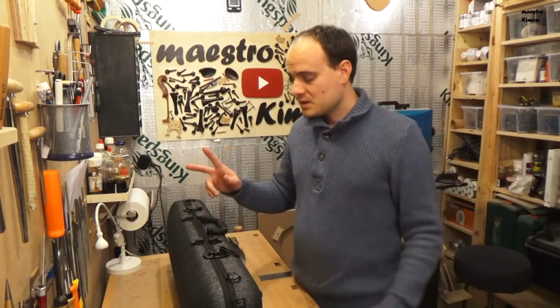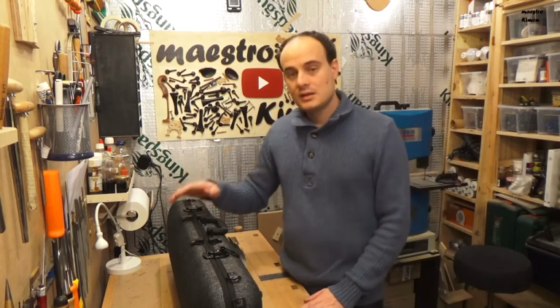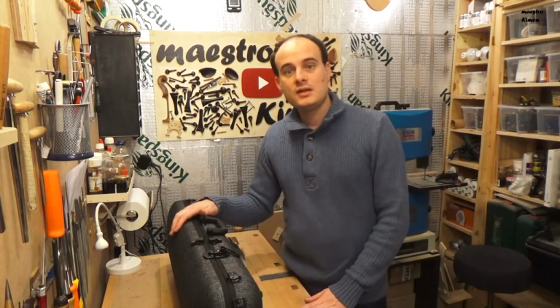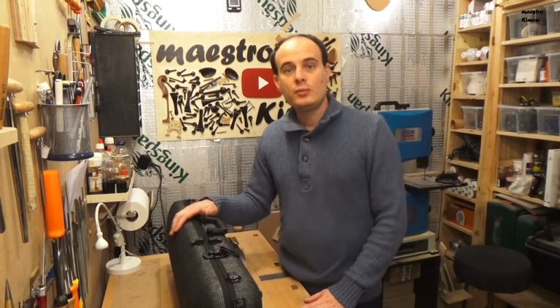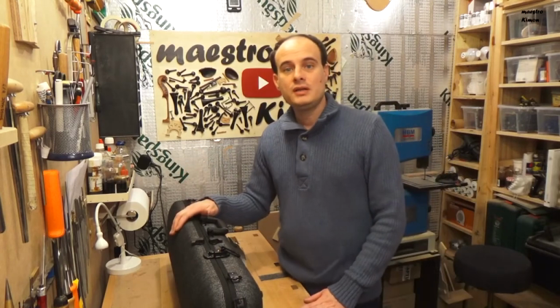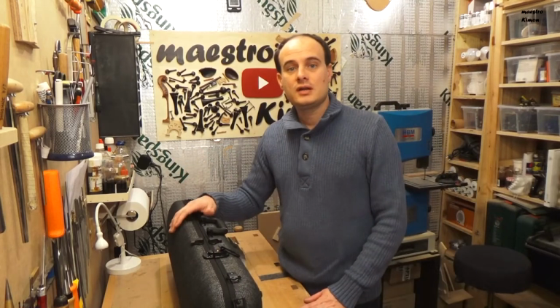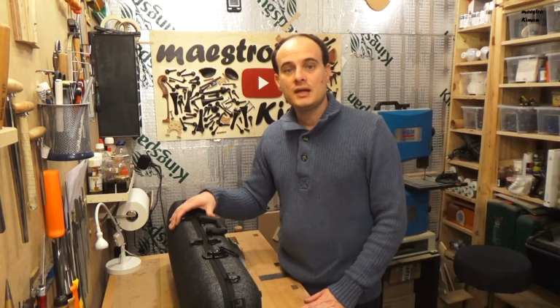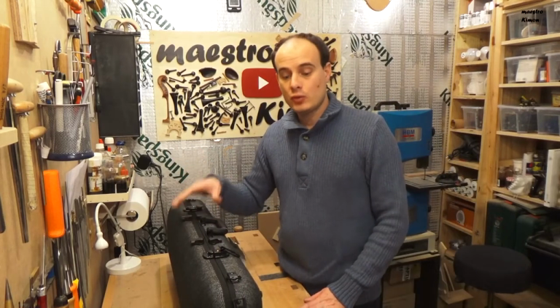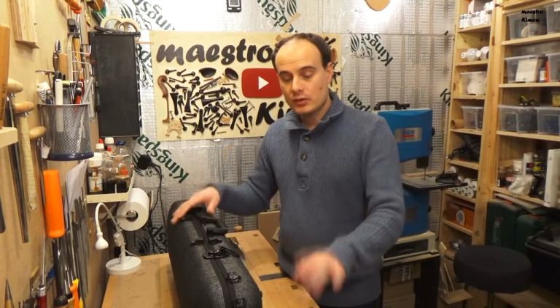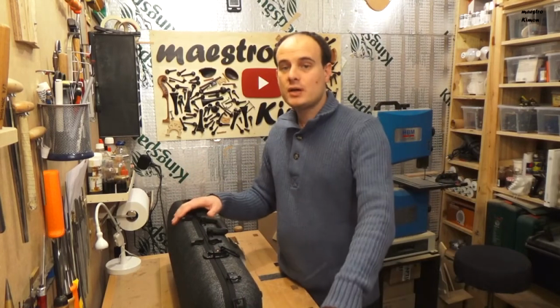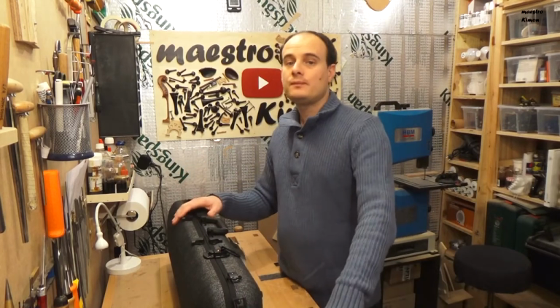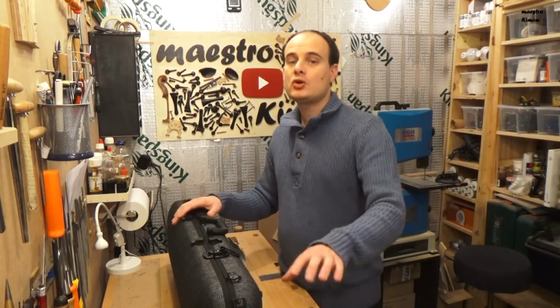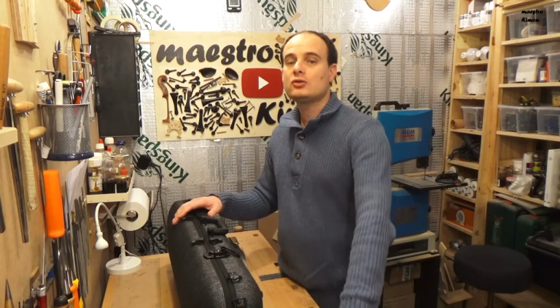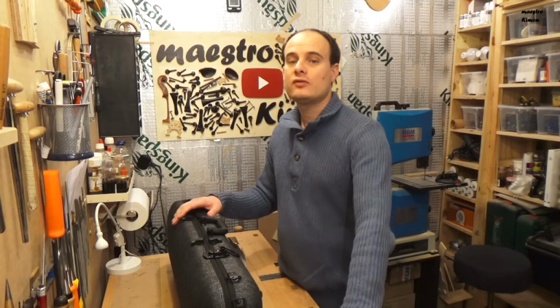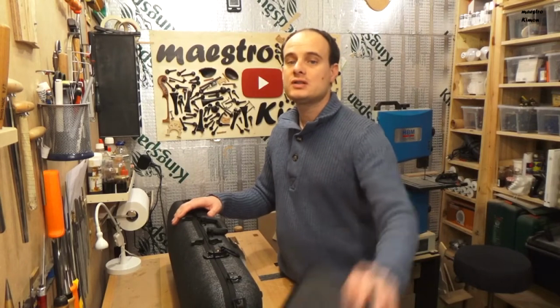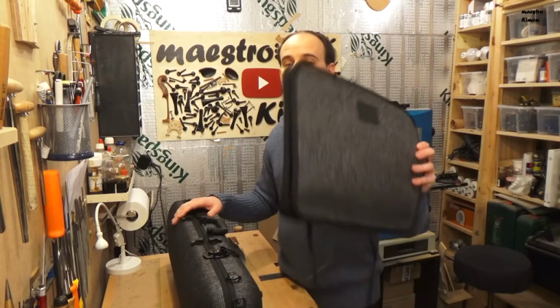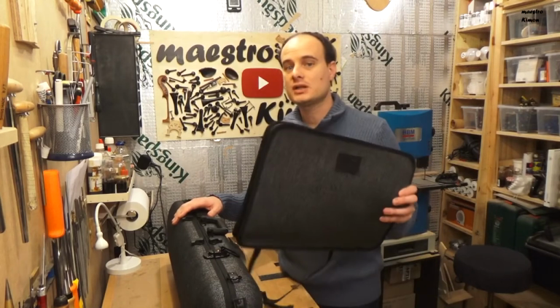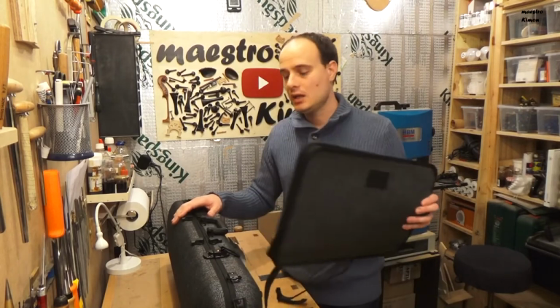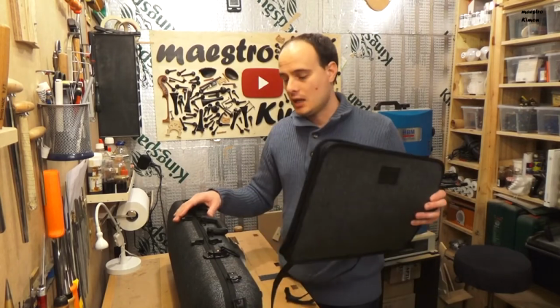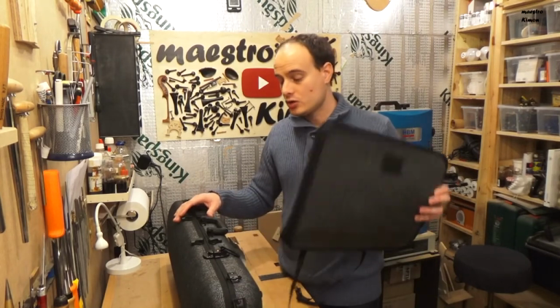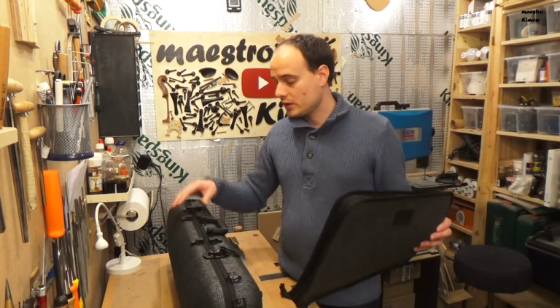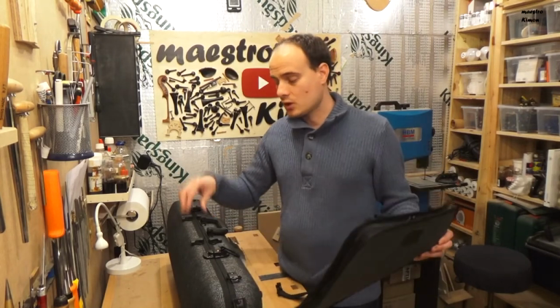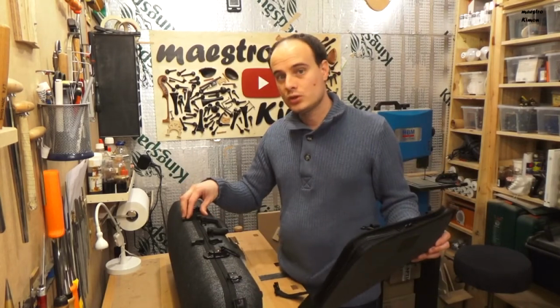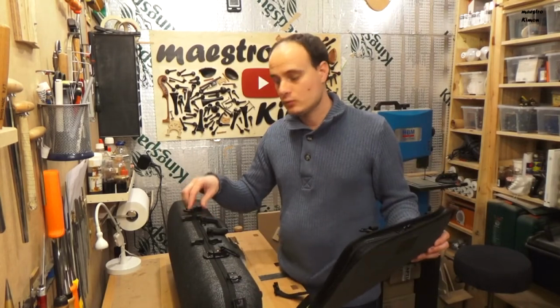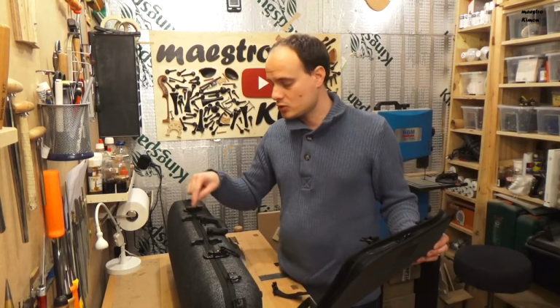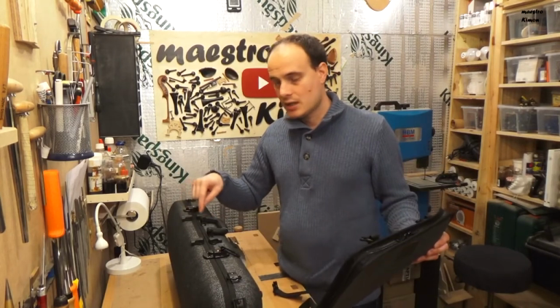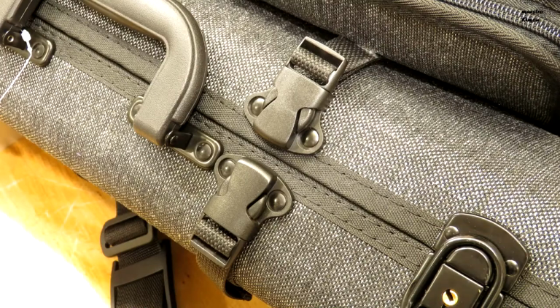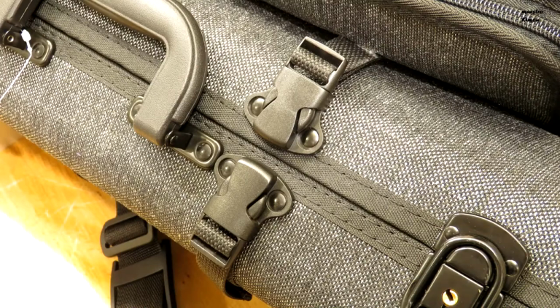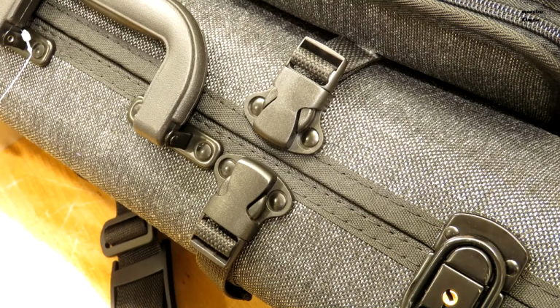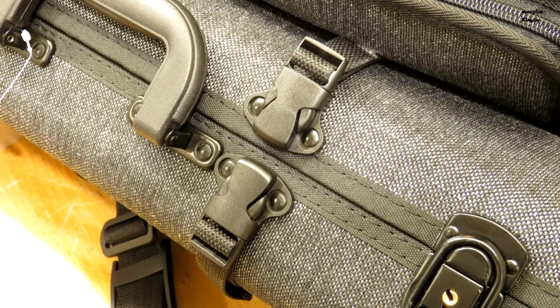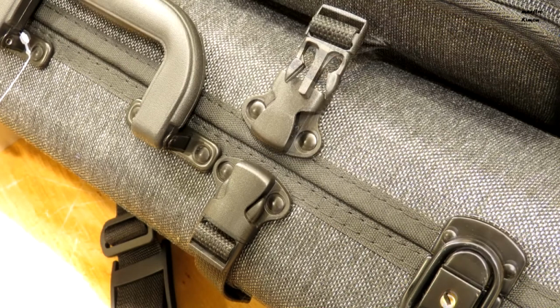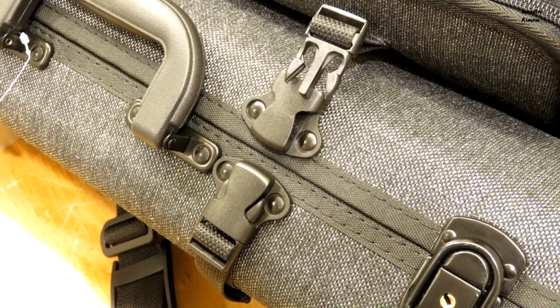But if you buy the case without this bag, you cannot find this bag separately. And even if you find it, you cannot put it on because that version of the case doesn't have those four clips.